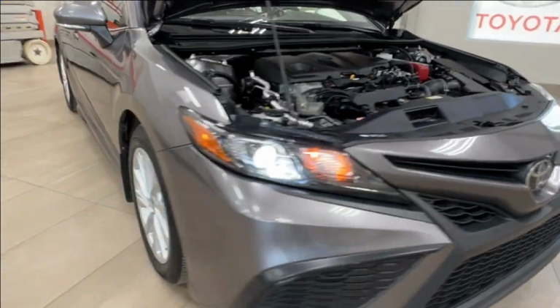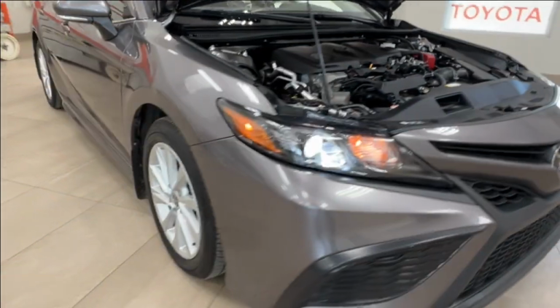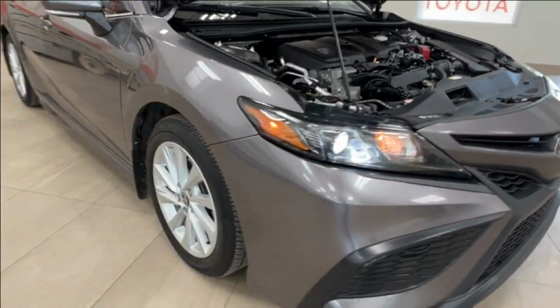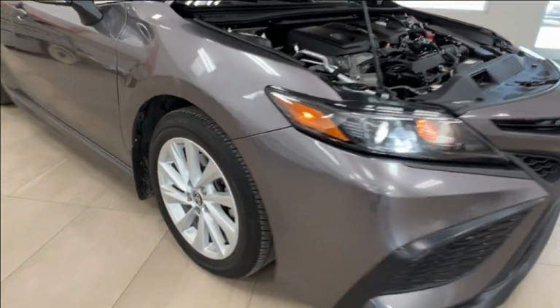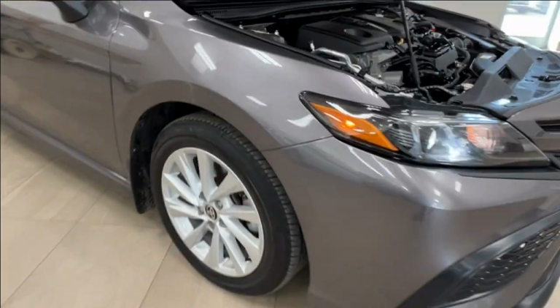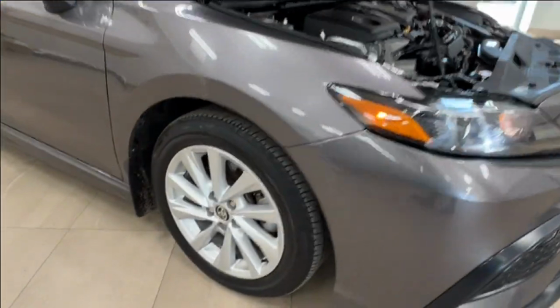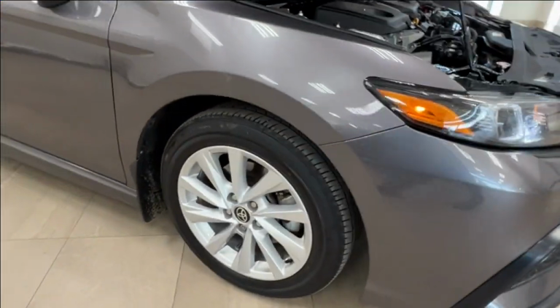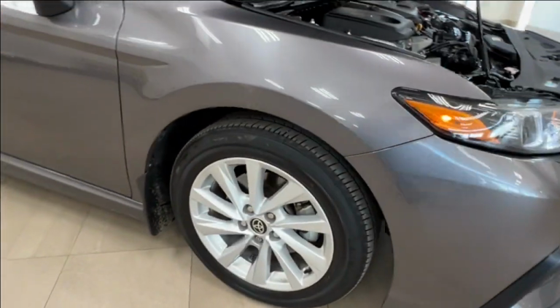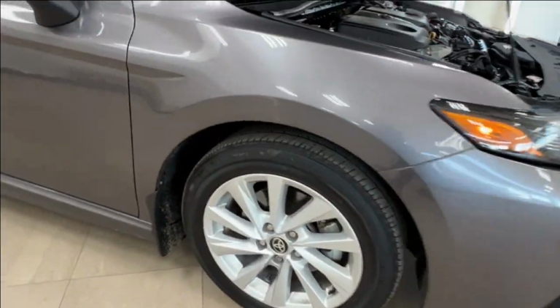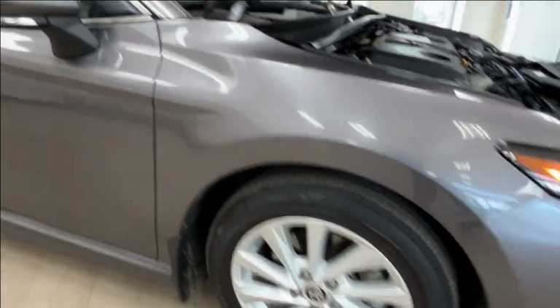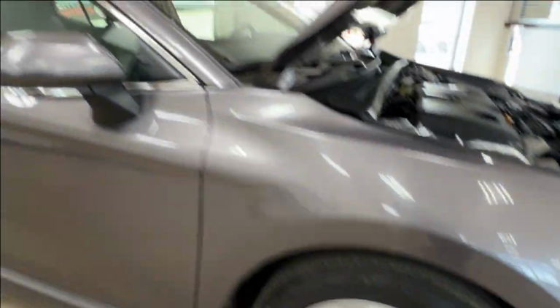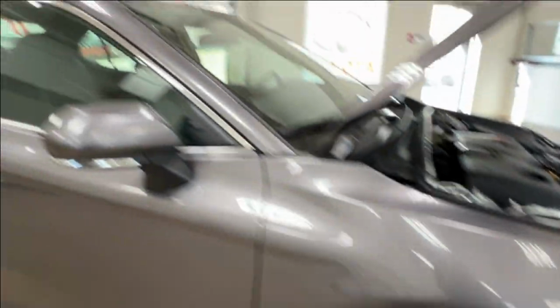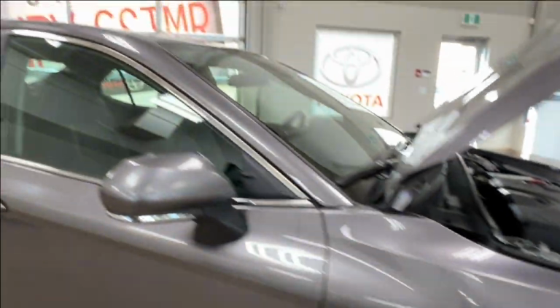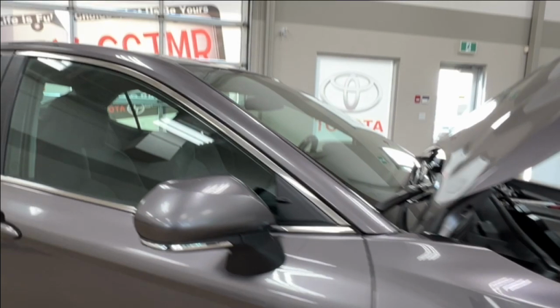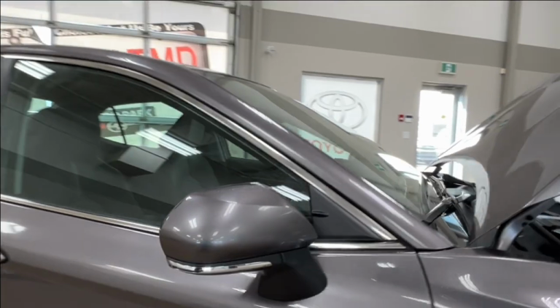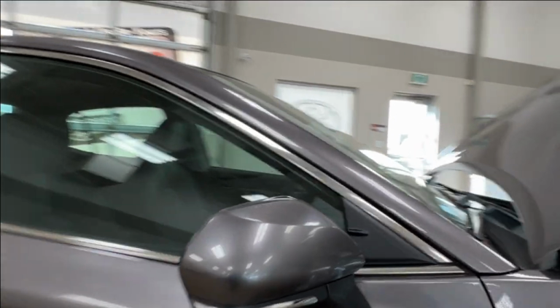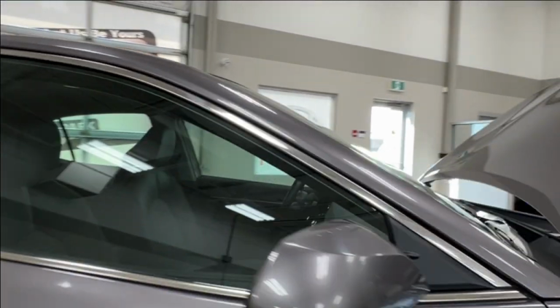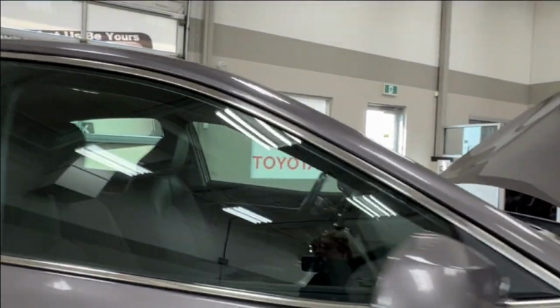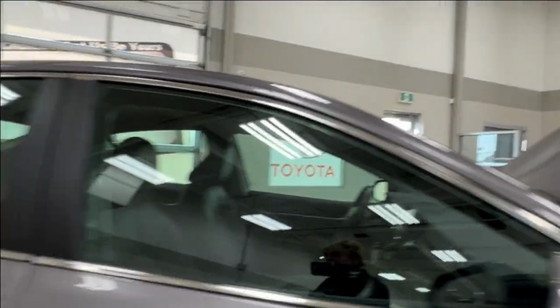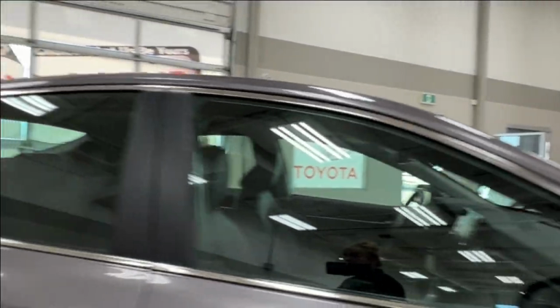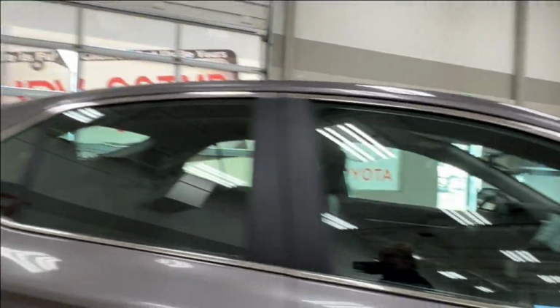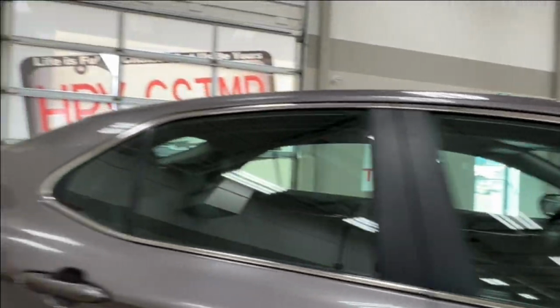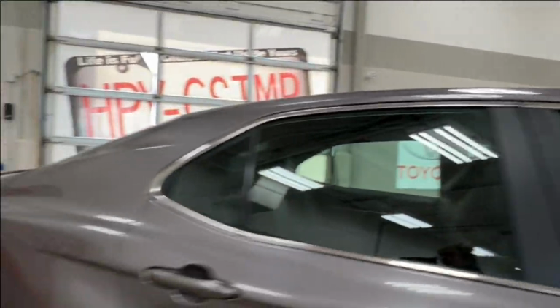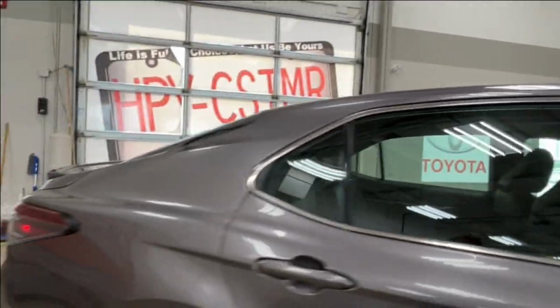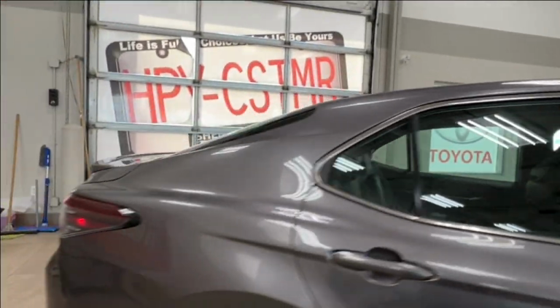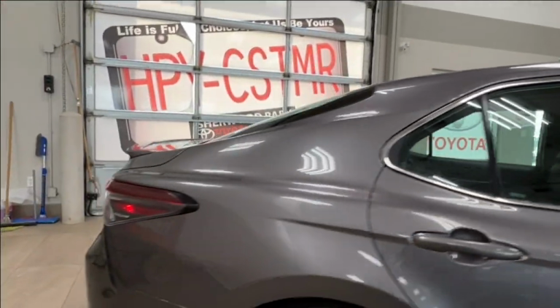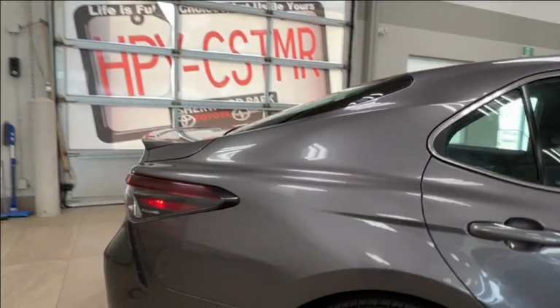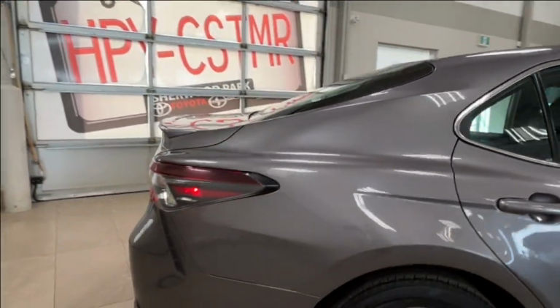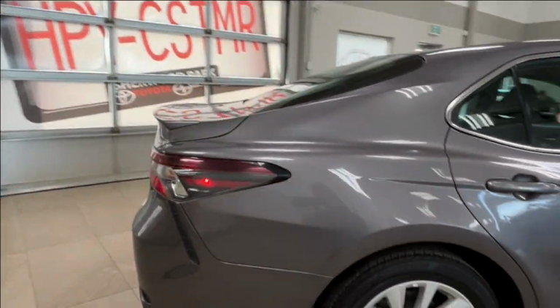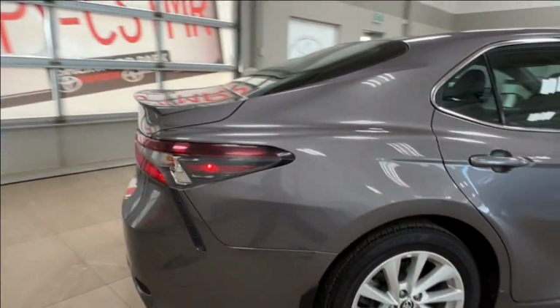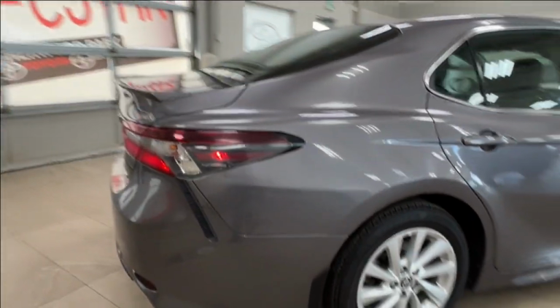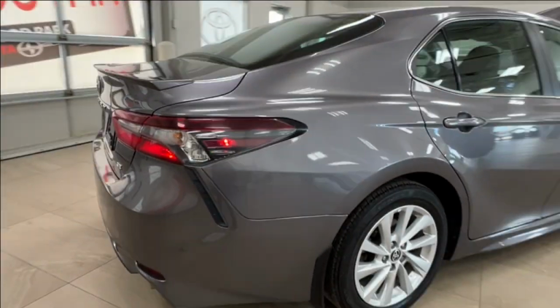Along the side here, you have 17-inch alloy wheels. The side mirrors have integrated turn signals. Continuing to move back along the unit here.